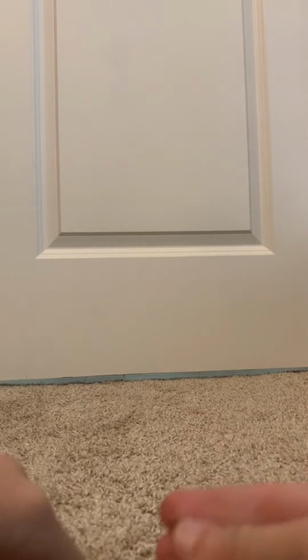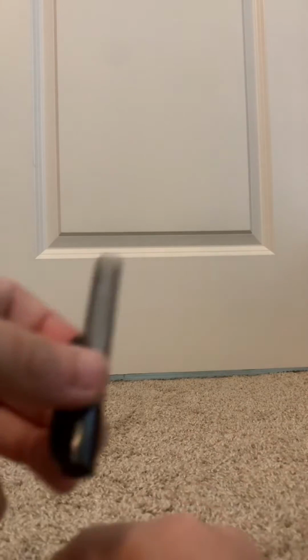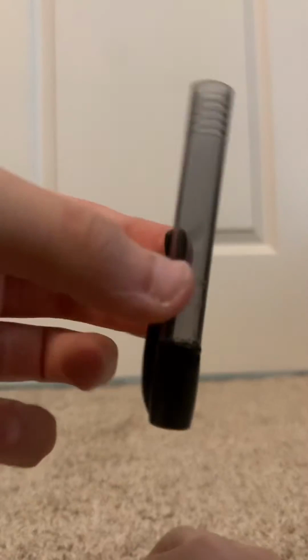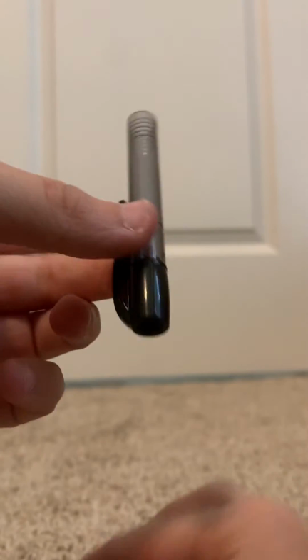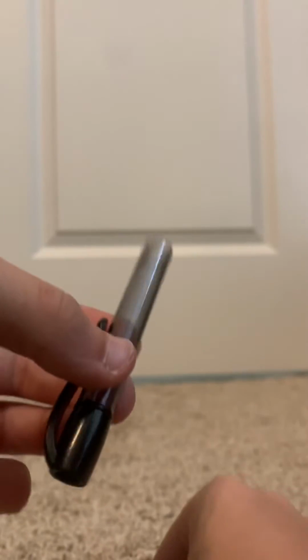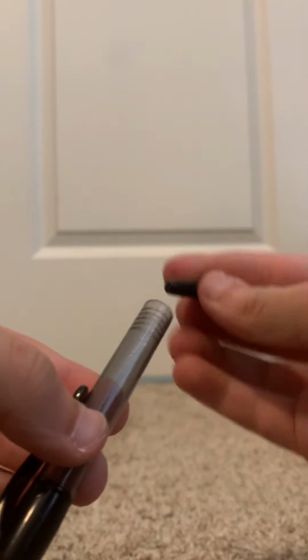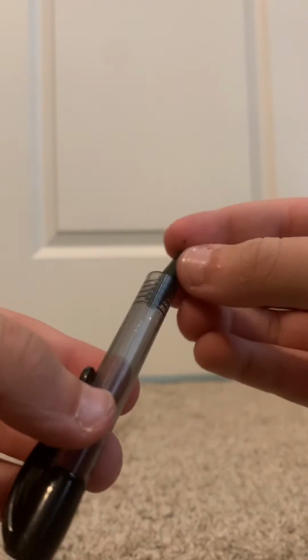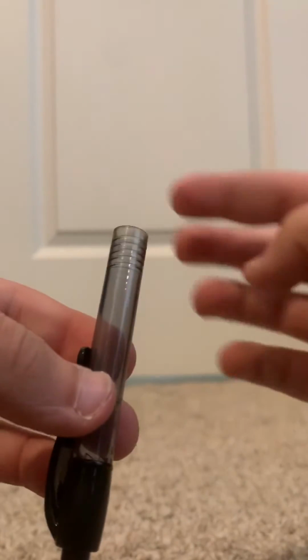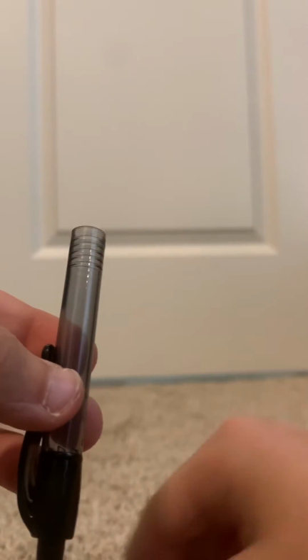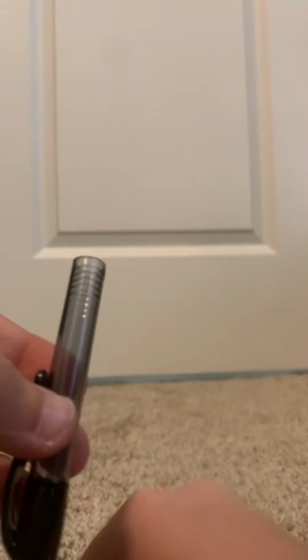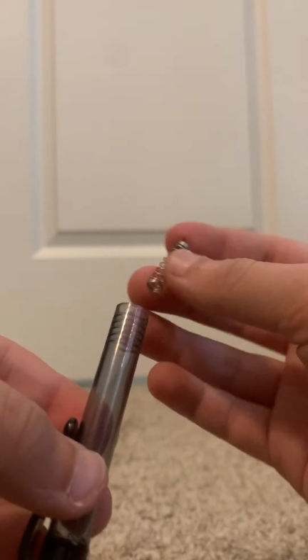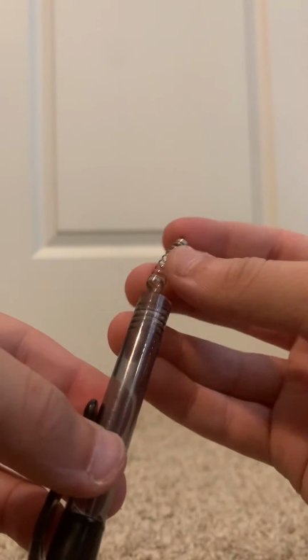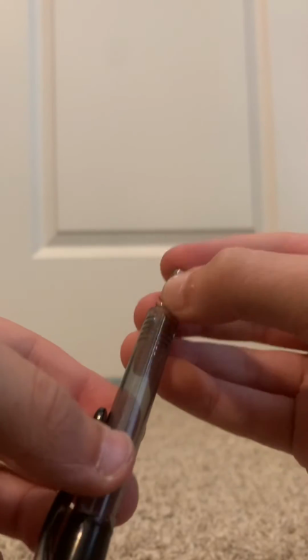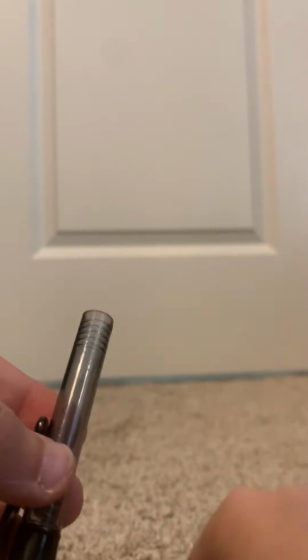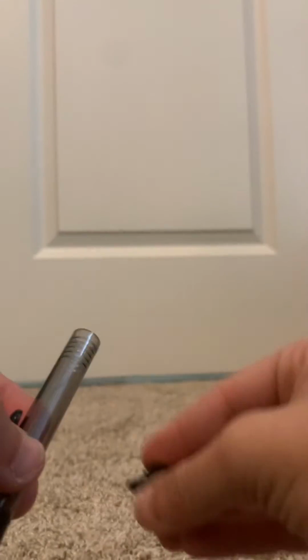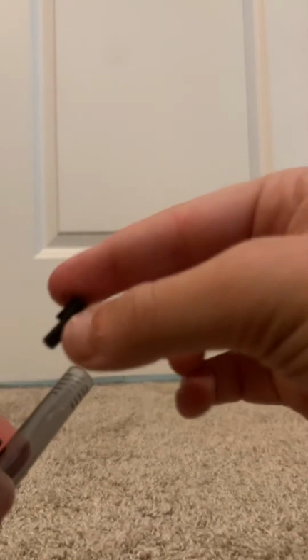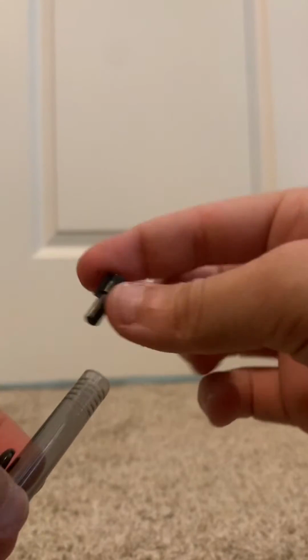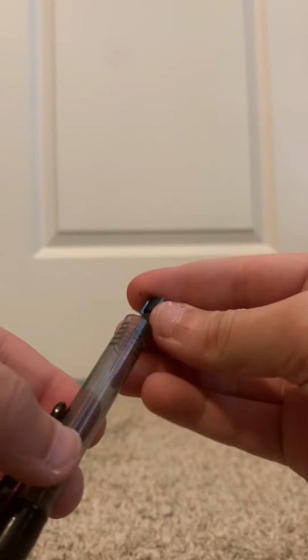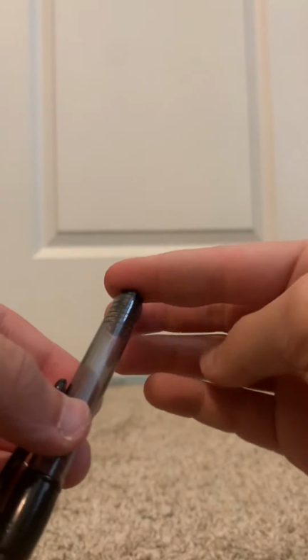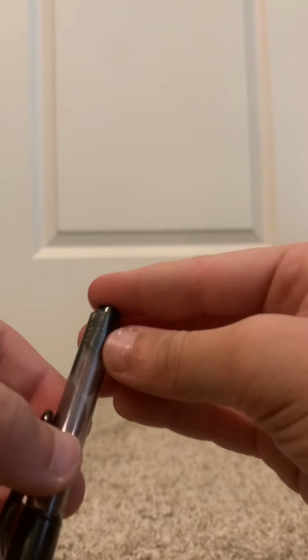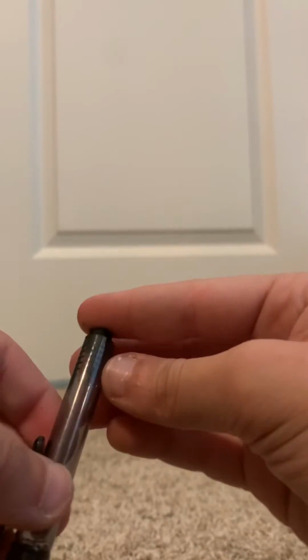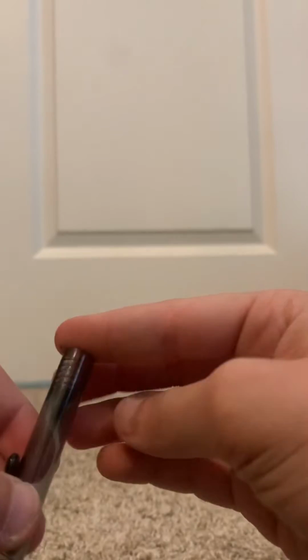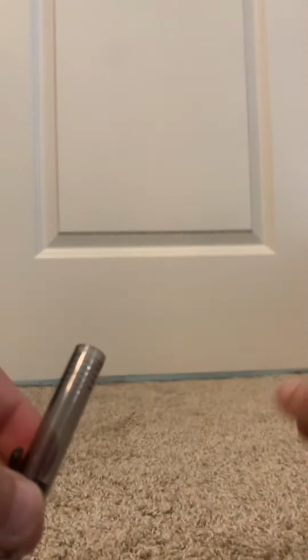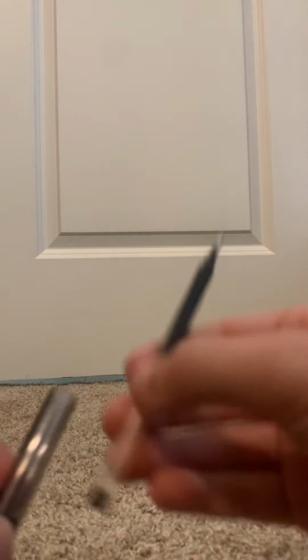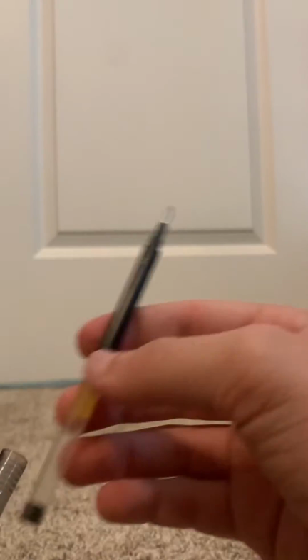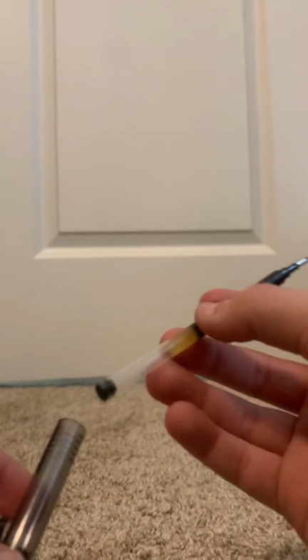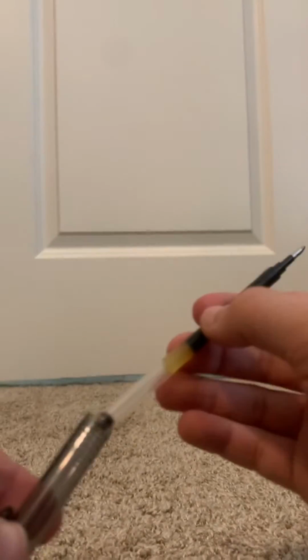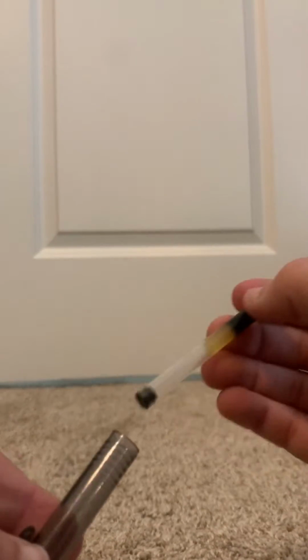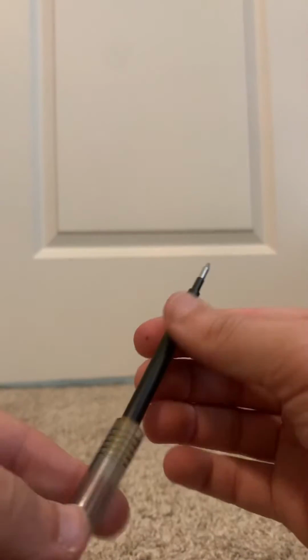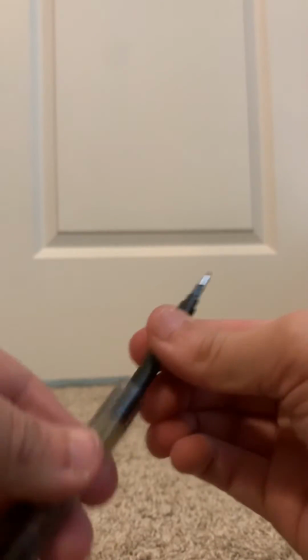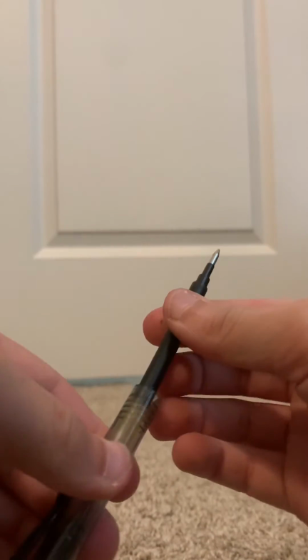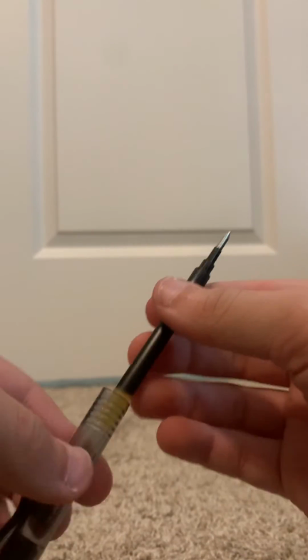So you're going to want to go back to this. Get that piece in, get the spring, put it in. I don't even know what to call this, but you put that in. Then you get the ink capsule again and shove it down until you feel a click.